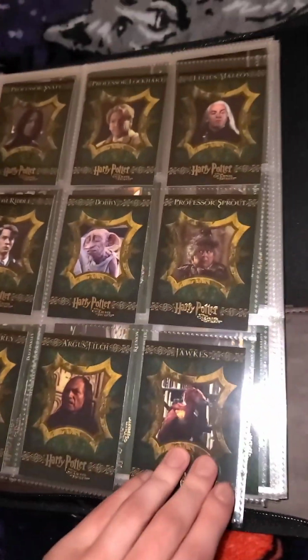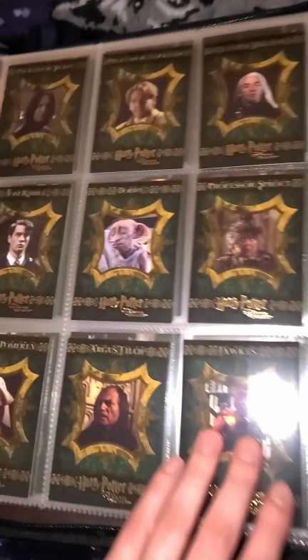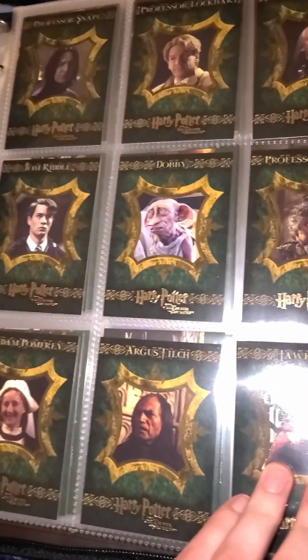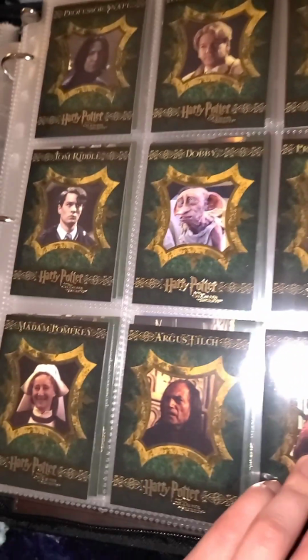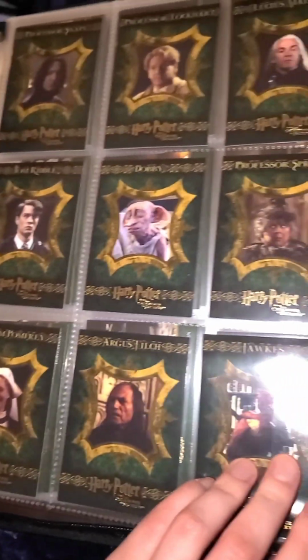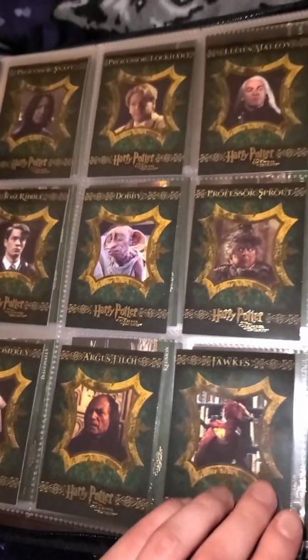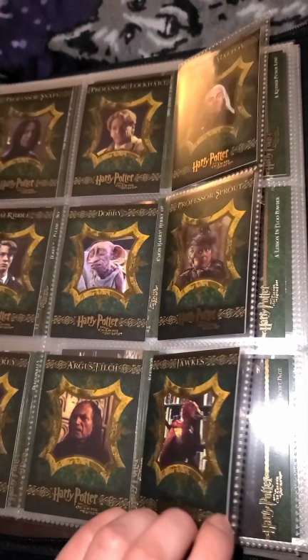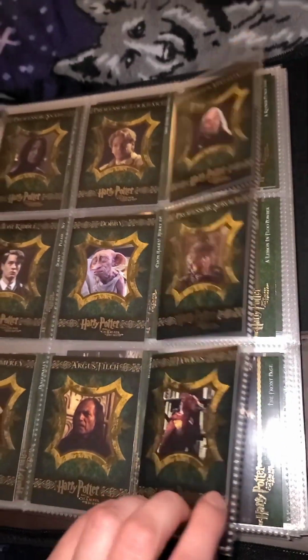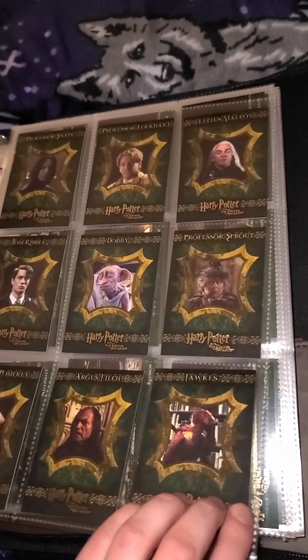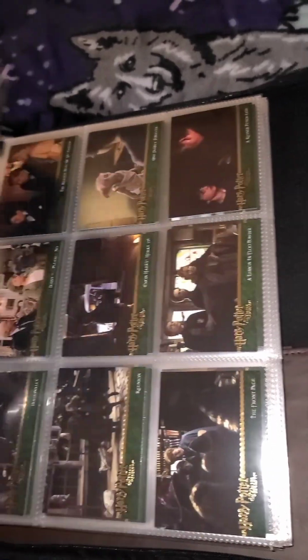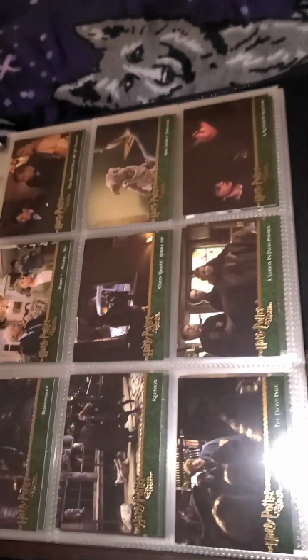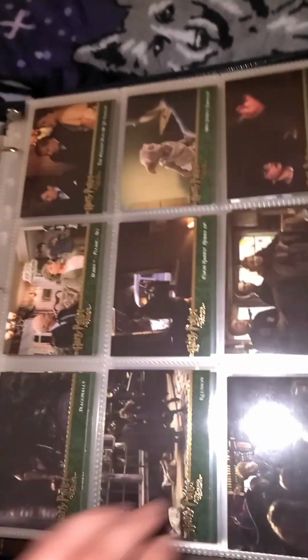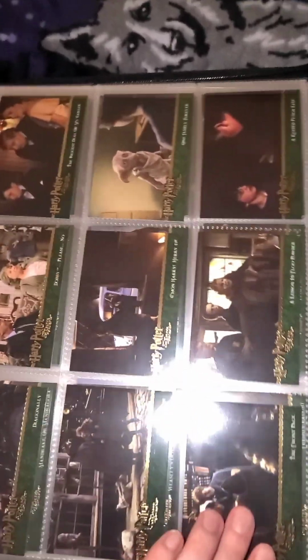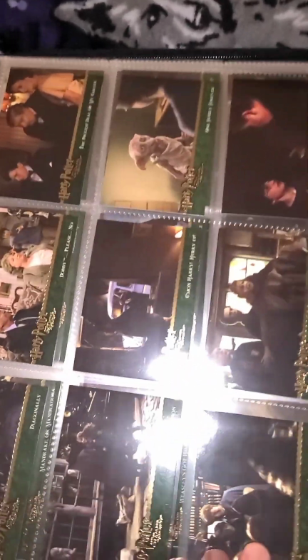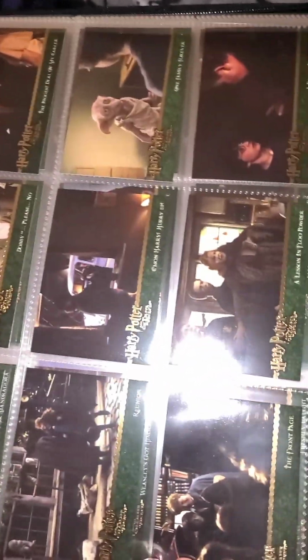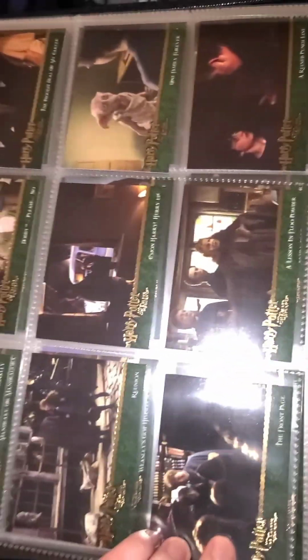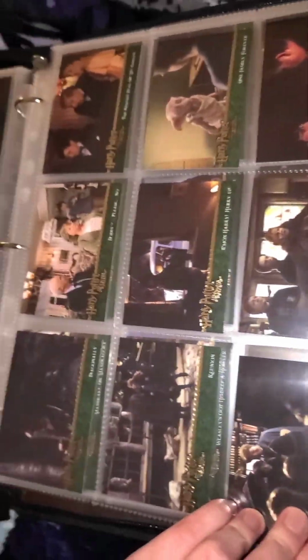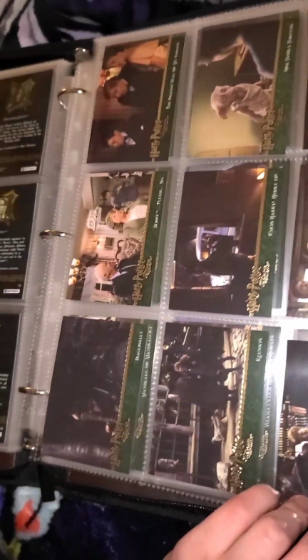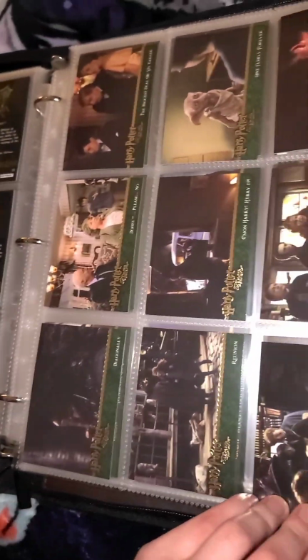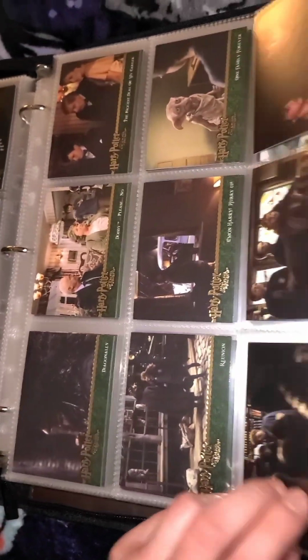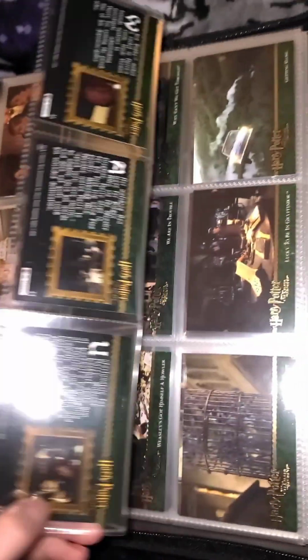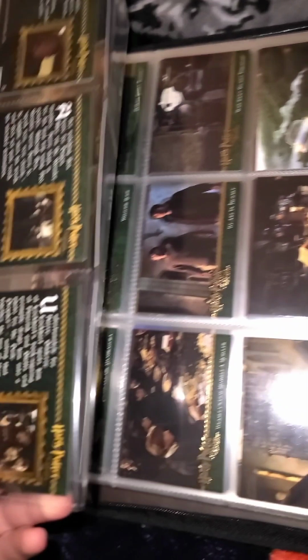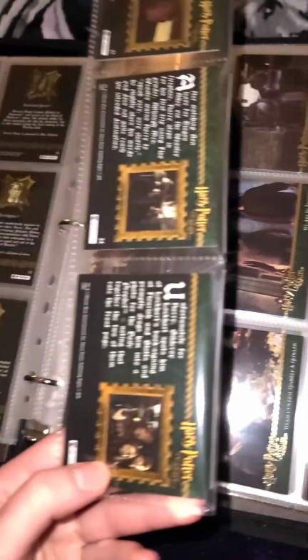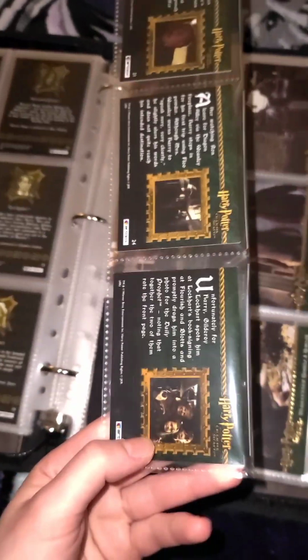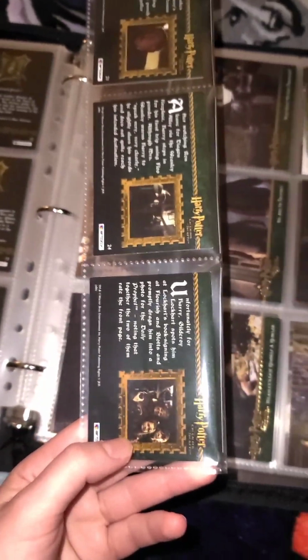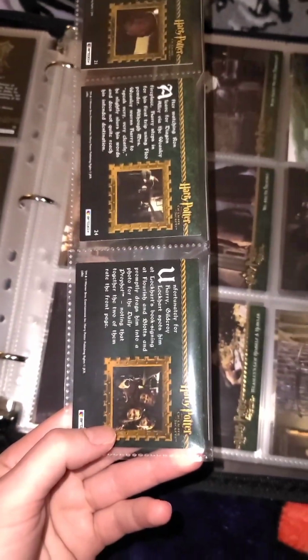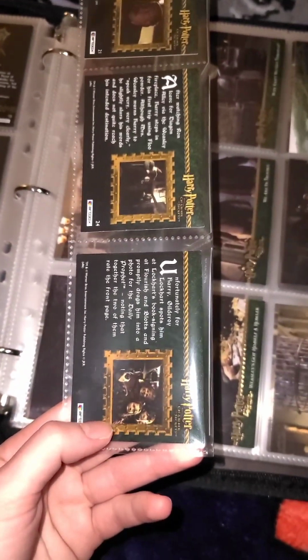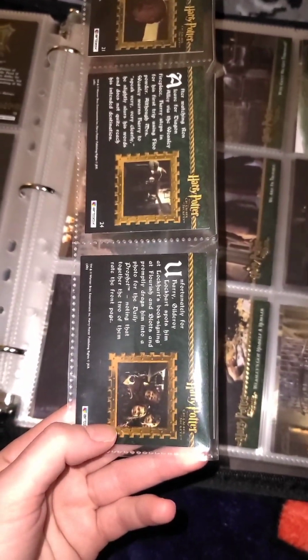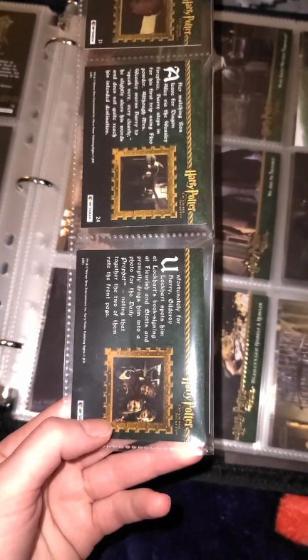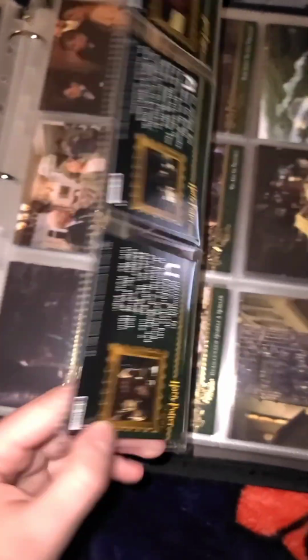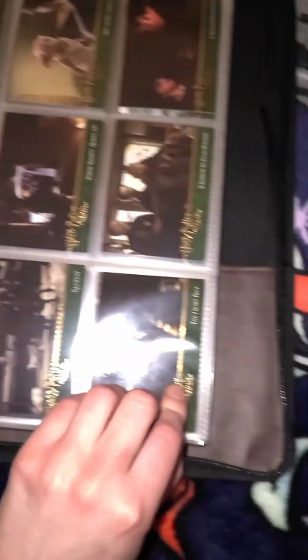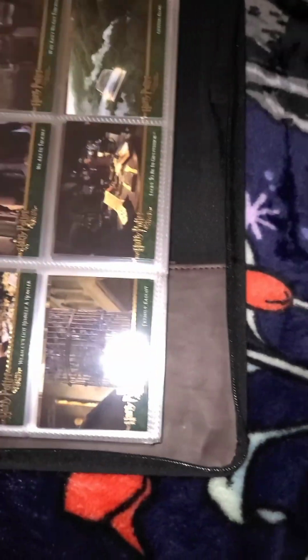So we have Dobby, Tom Riddle, Lockhart, and Sprout. And then we have scenes from the movie, again just like the first series, and there's a little blurb on the back describing the scene that is on the card.